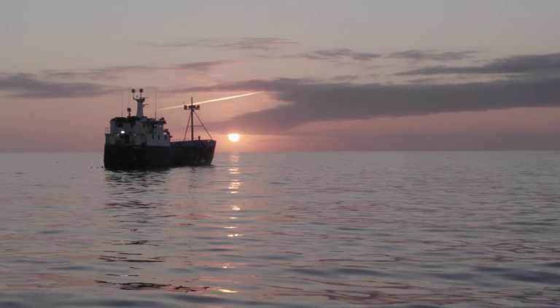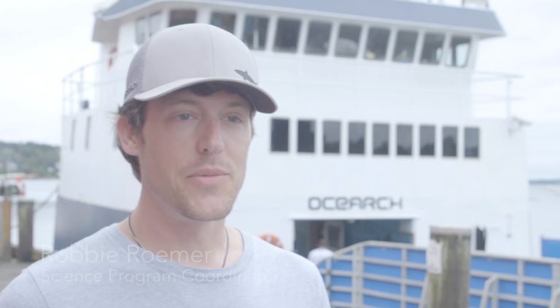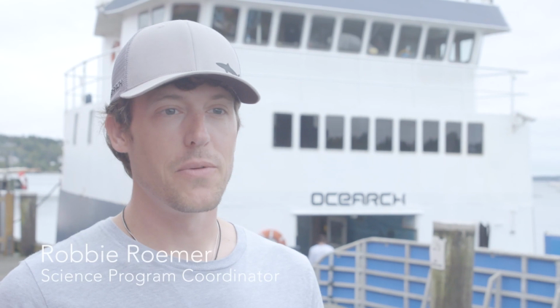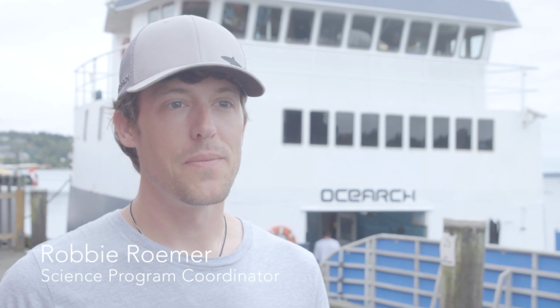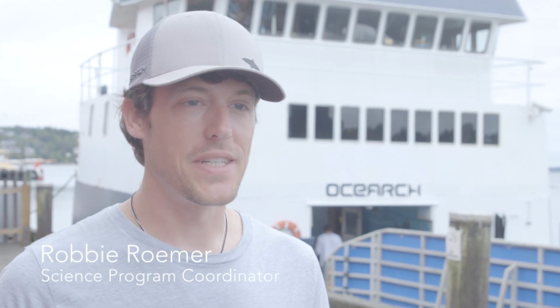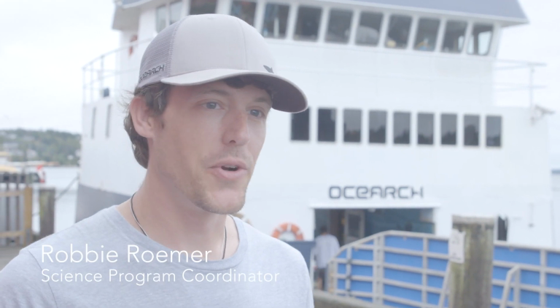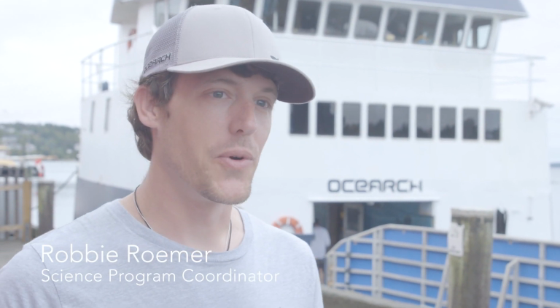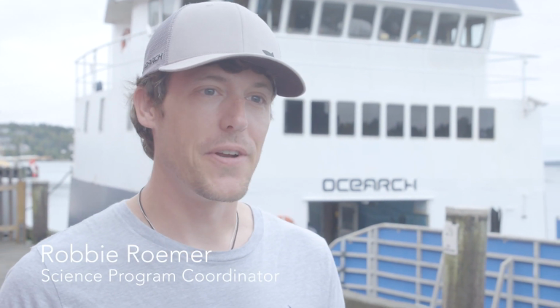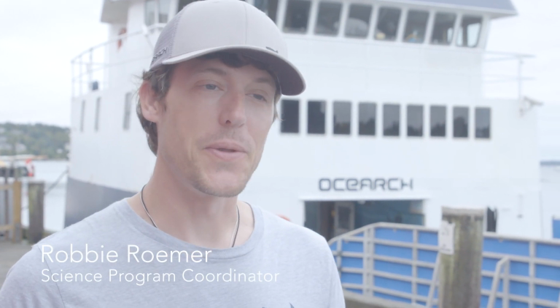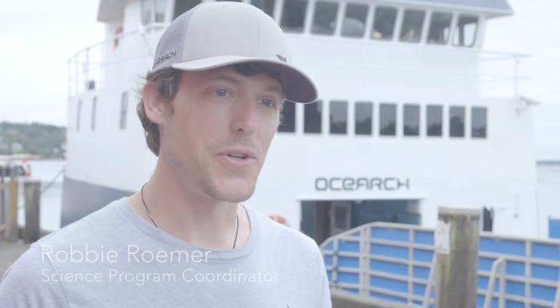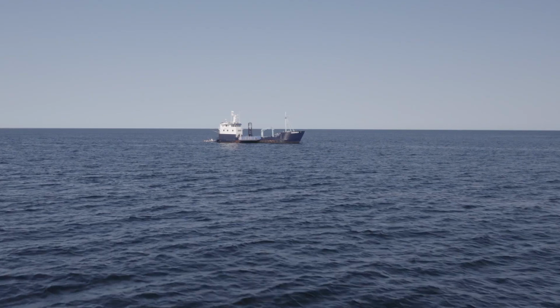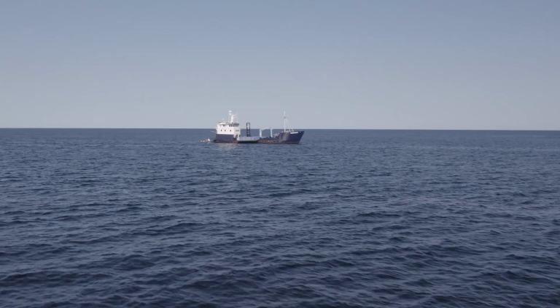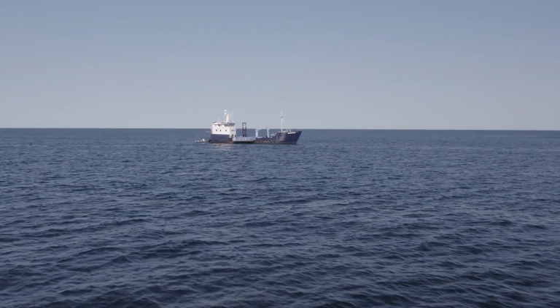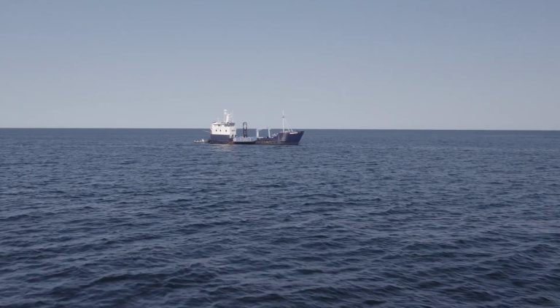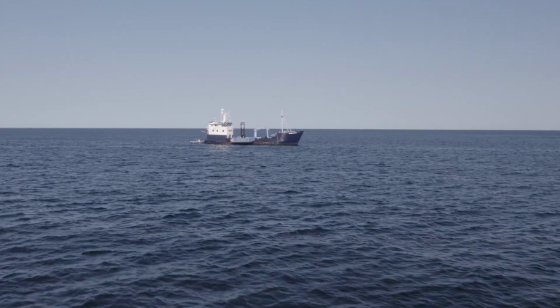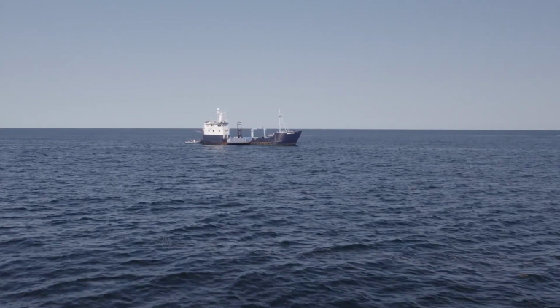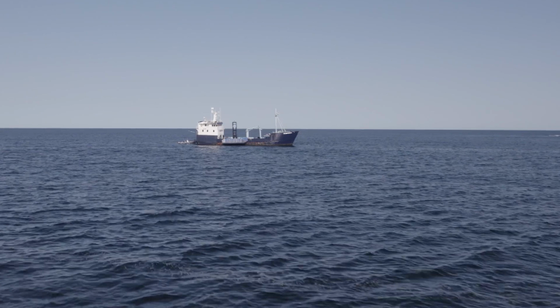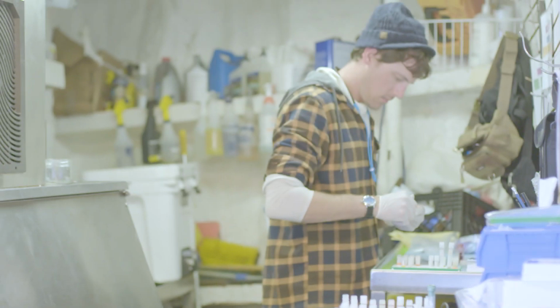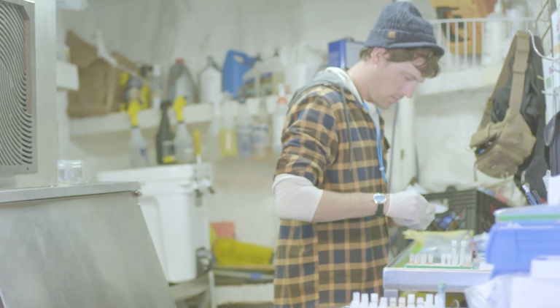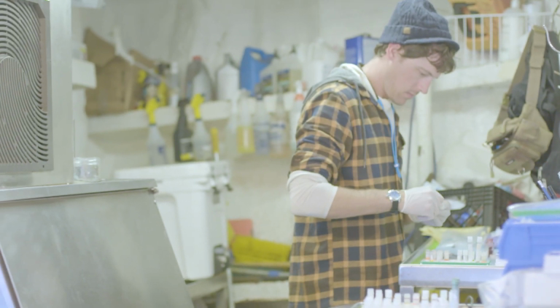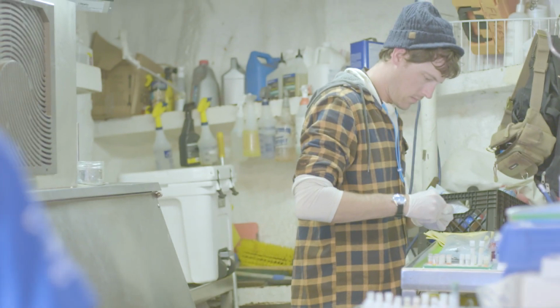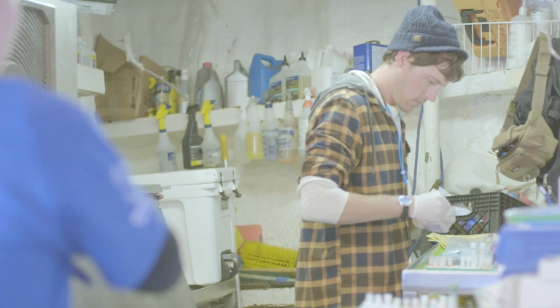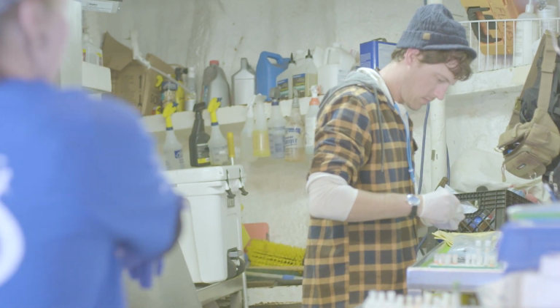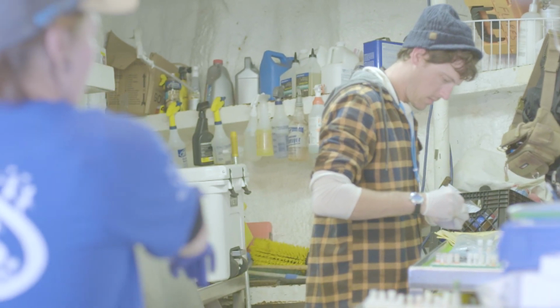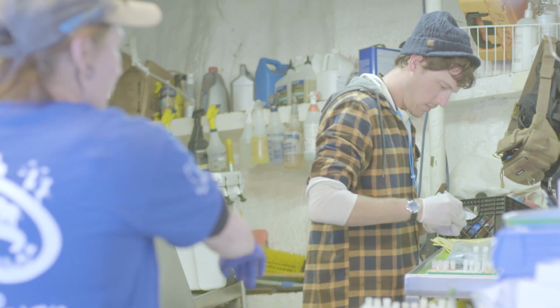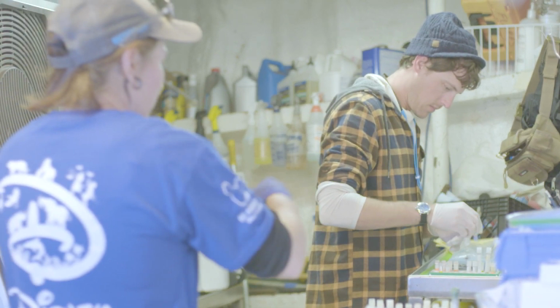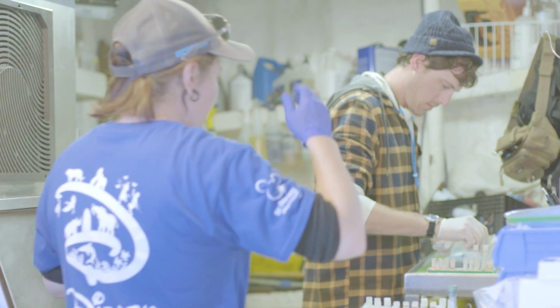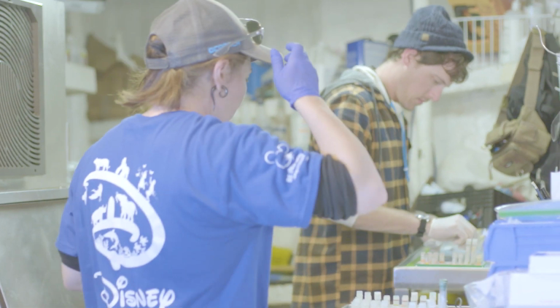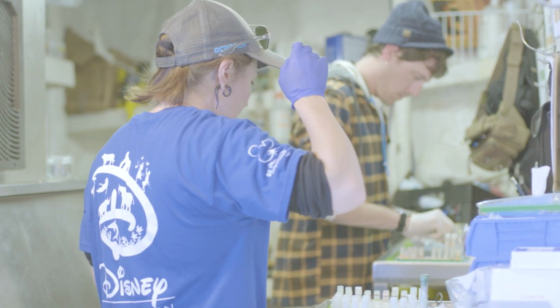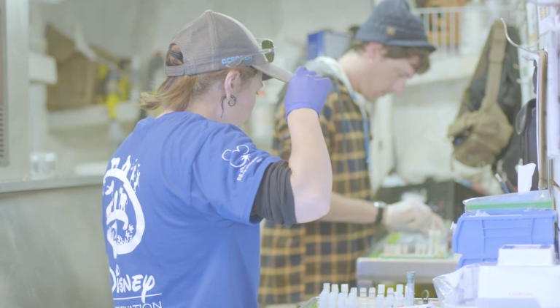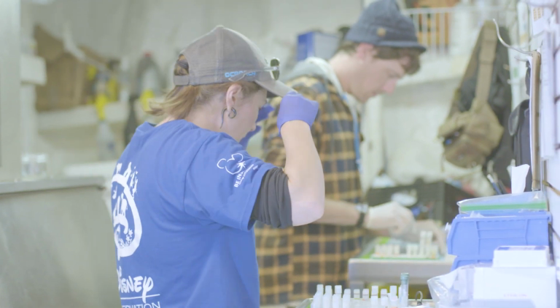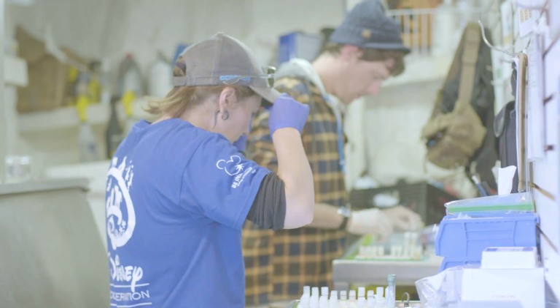My name is Robbie Romer. I'm the science program coordinator here with OCEARCH. On board the MV OCEARCH we have an onboard laboratory, and that serves as the epicenter for our scientific research efforts.